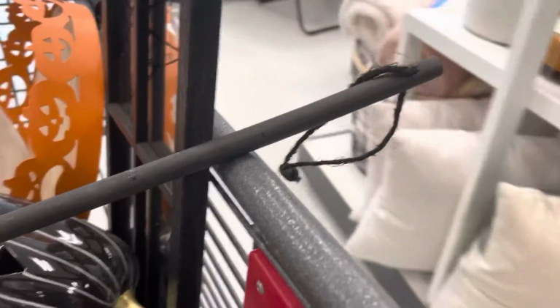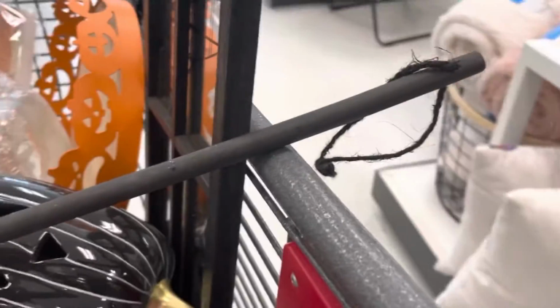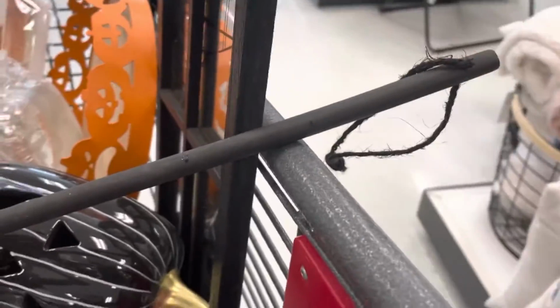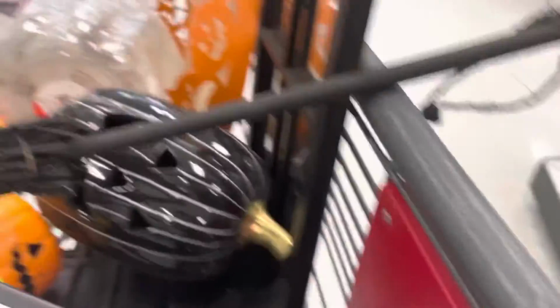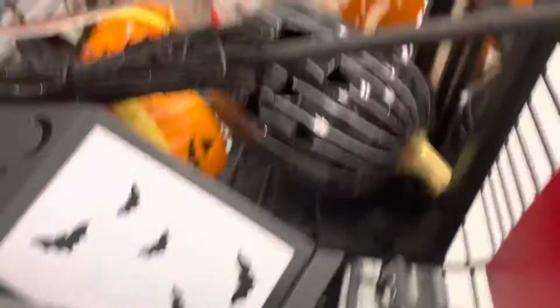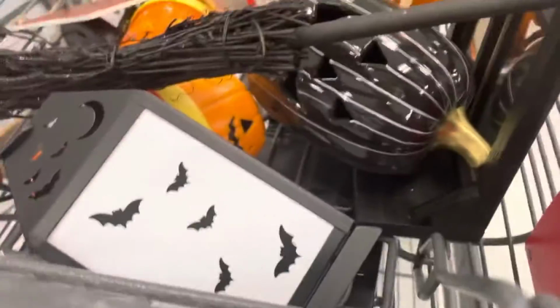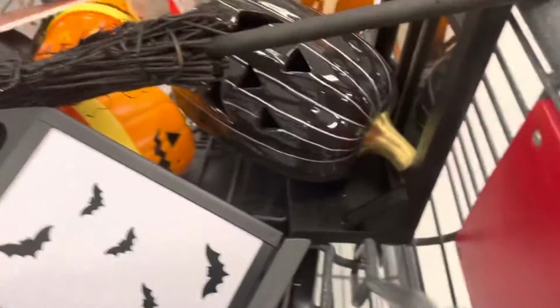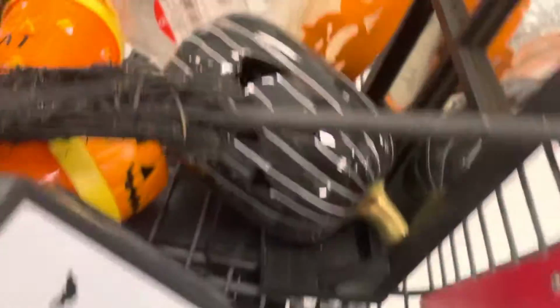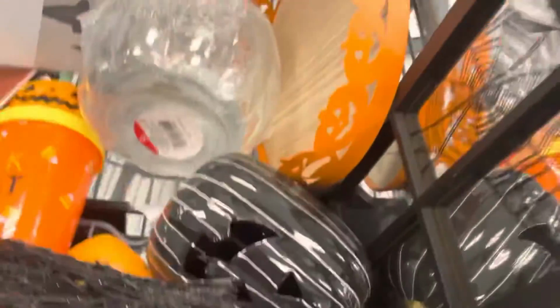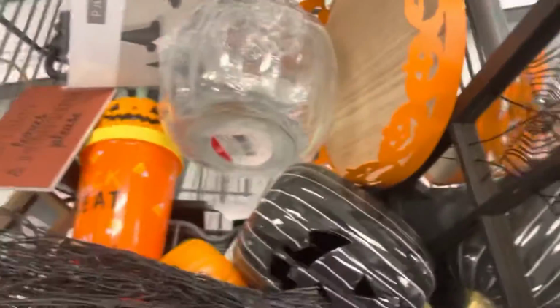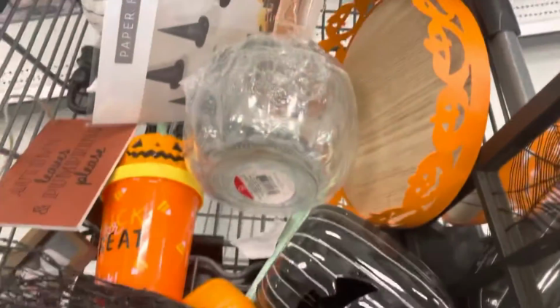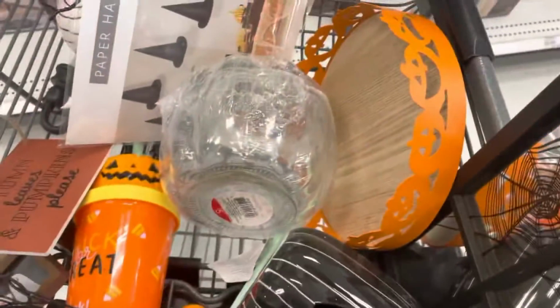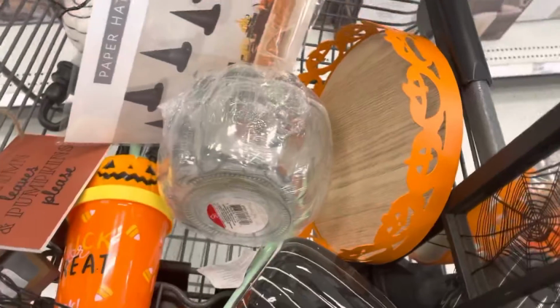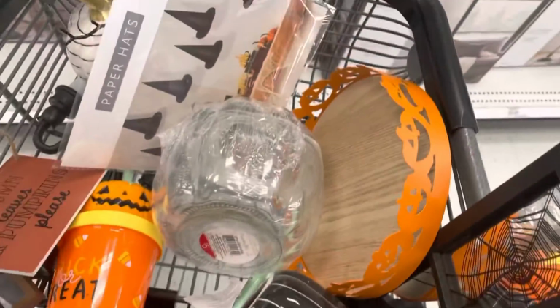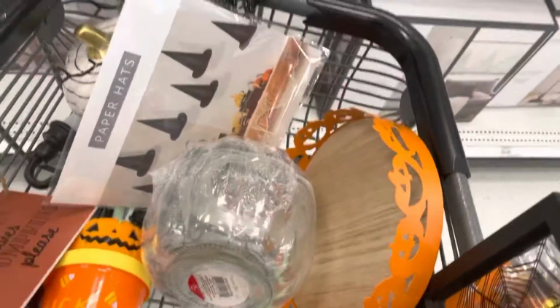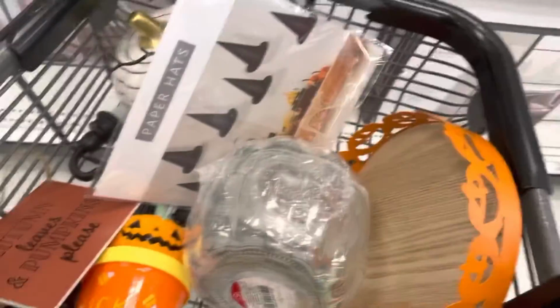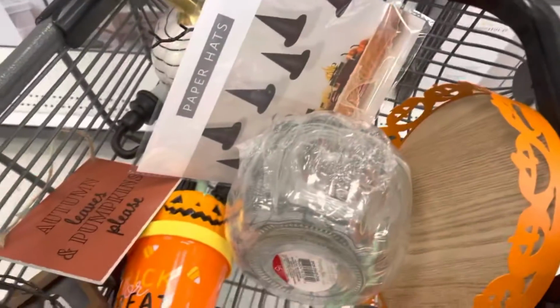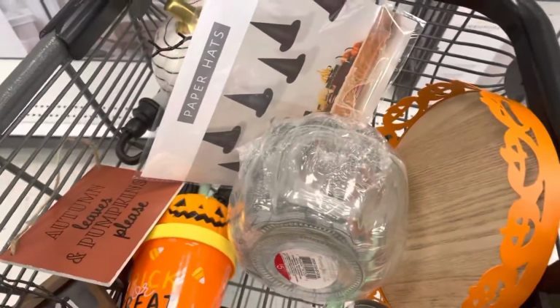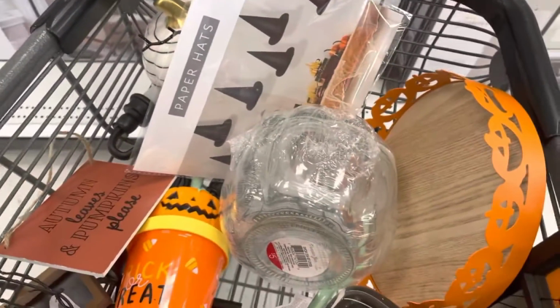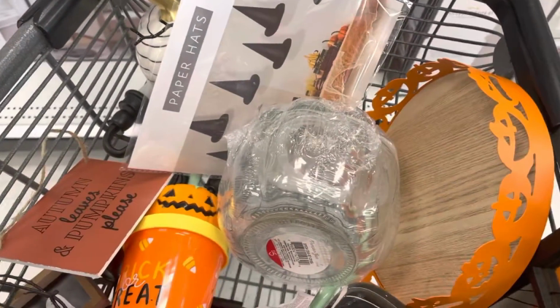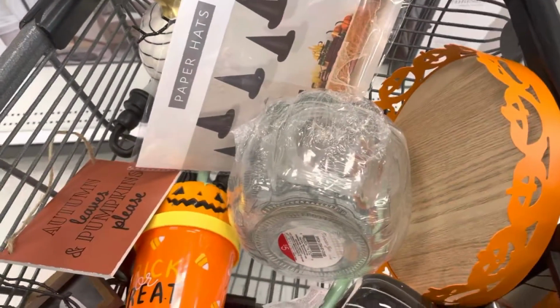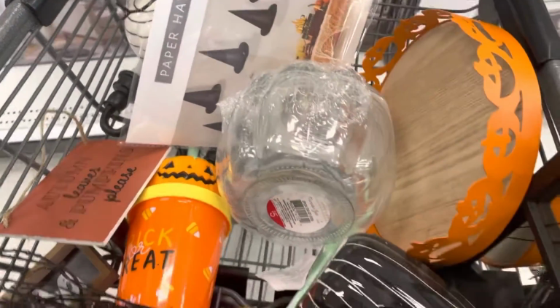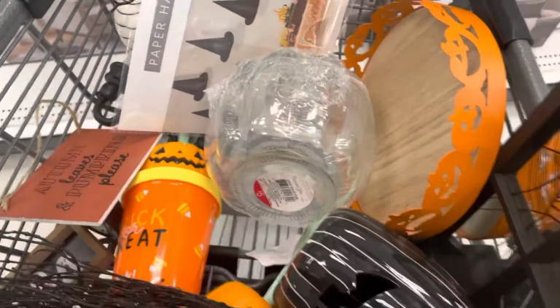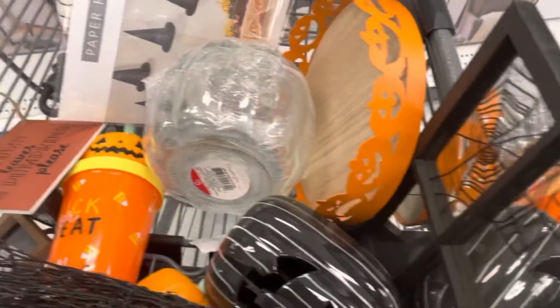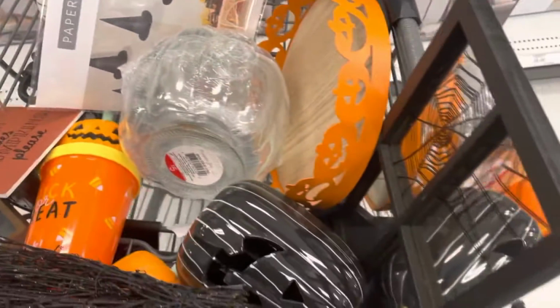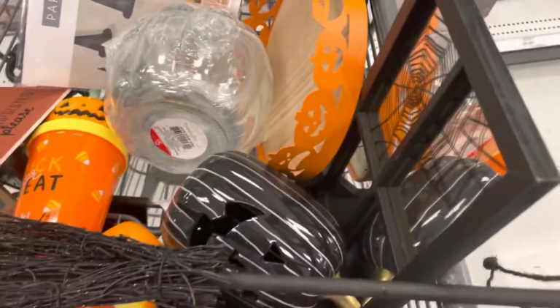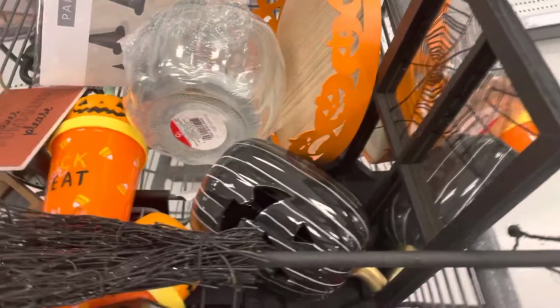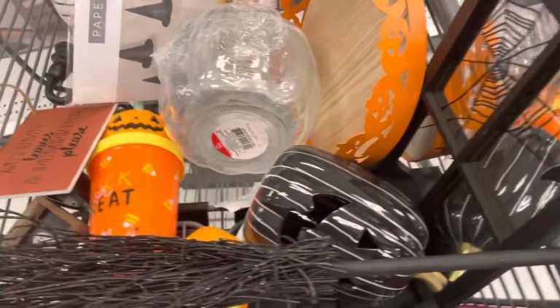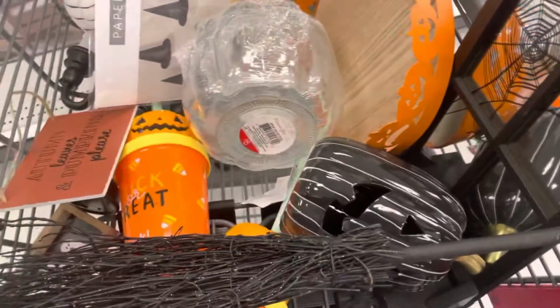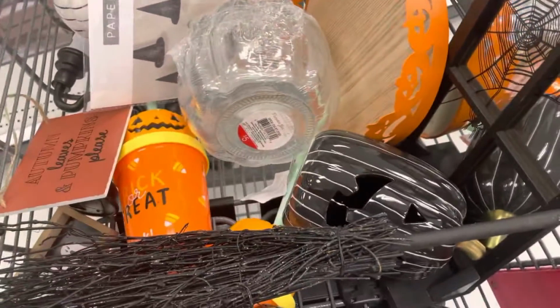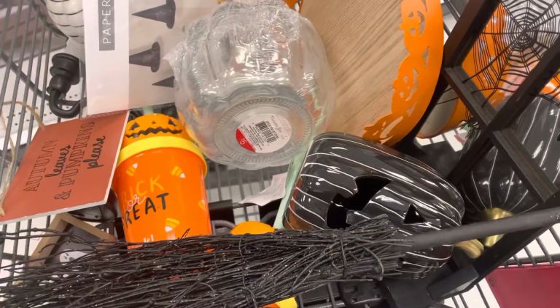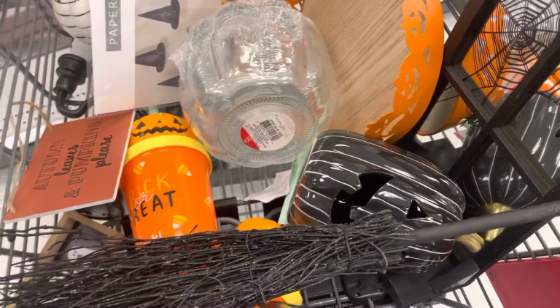This is actually not bad — and this is a smaller Target, it's not a big one. But yeah, I'll post this — go to Target!